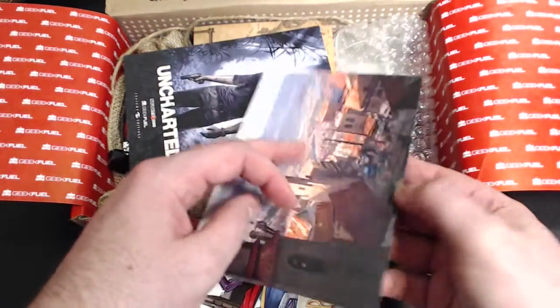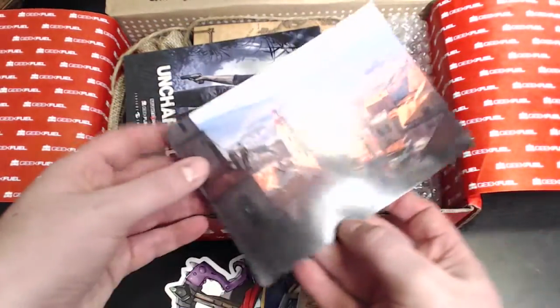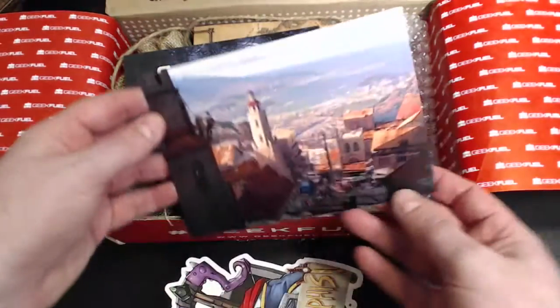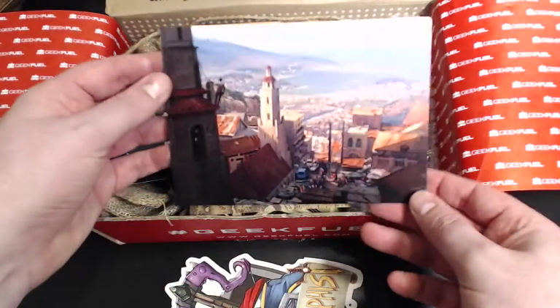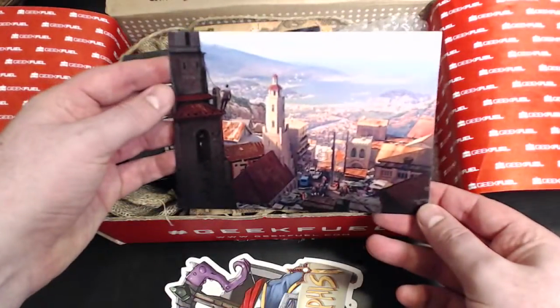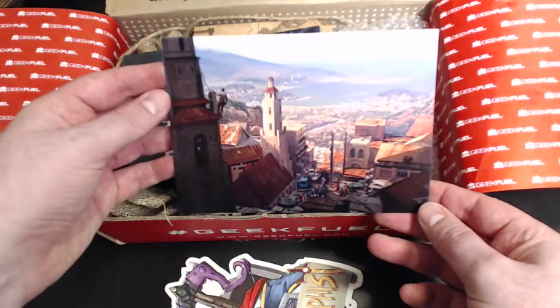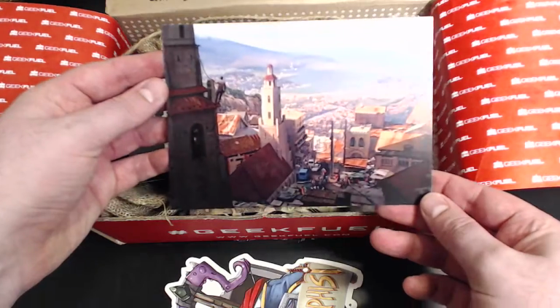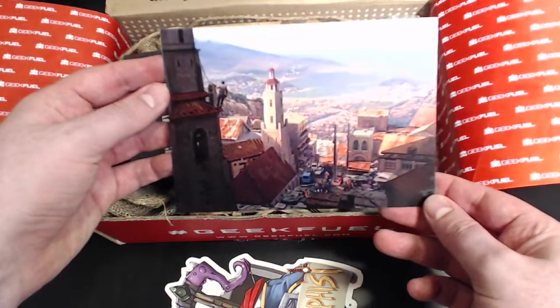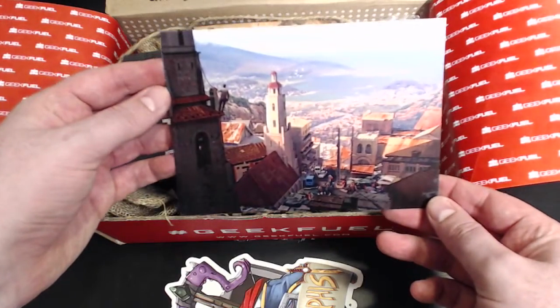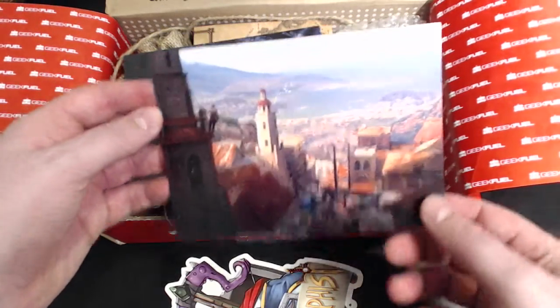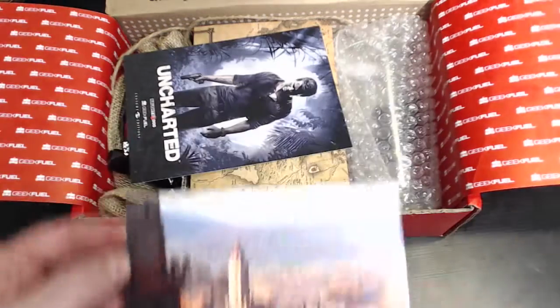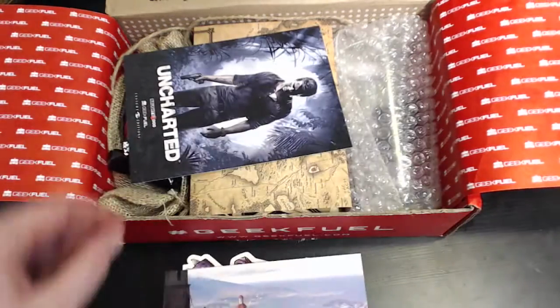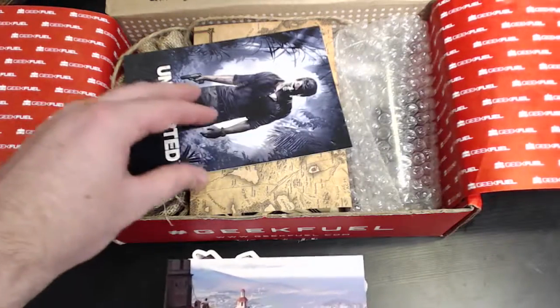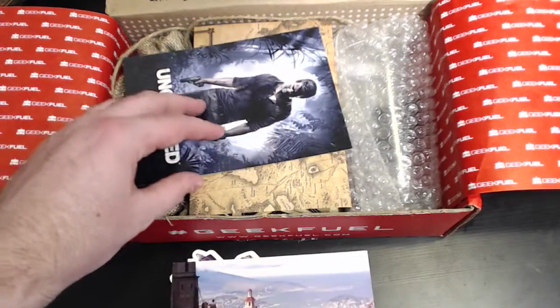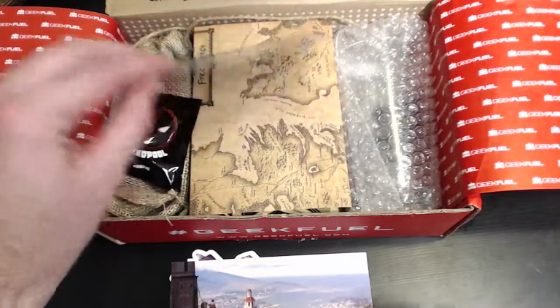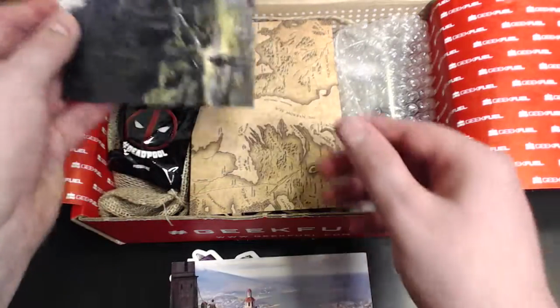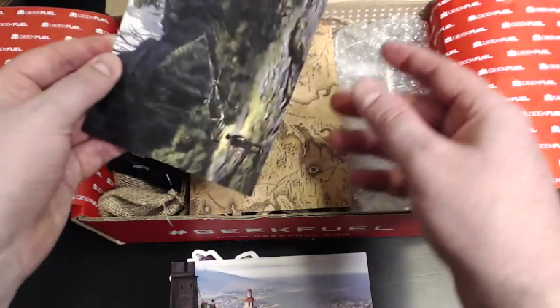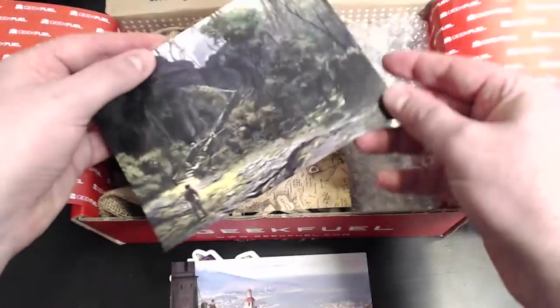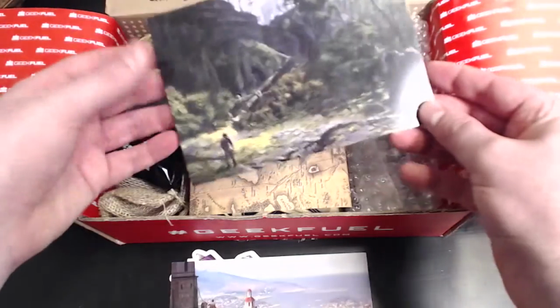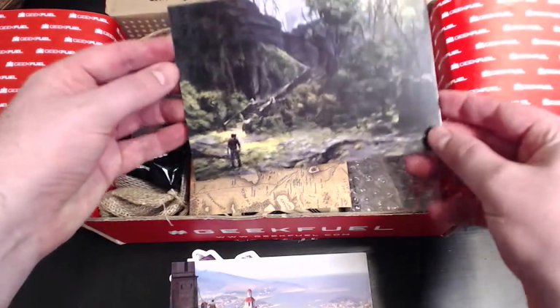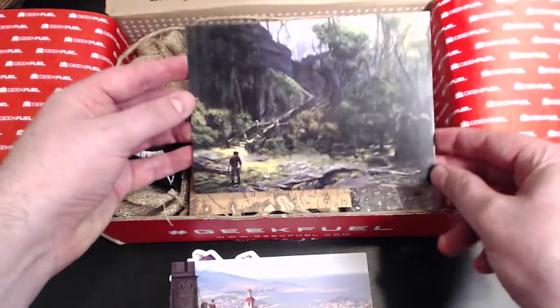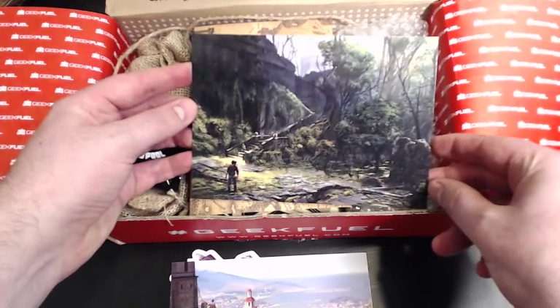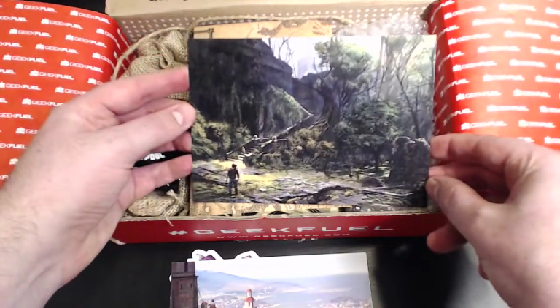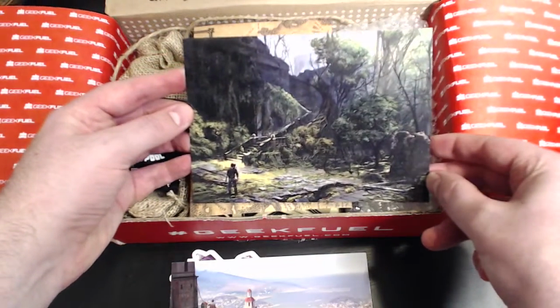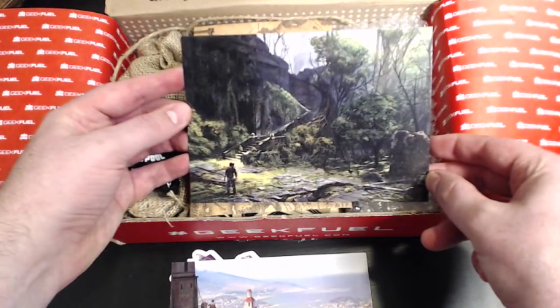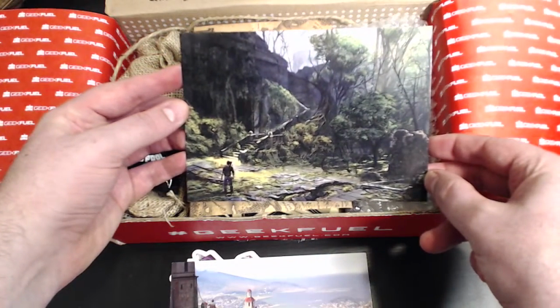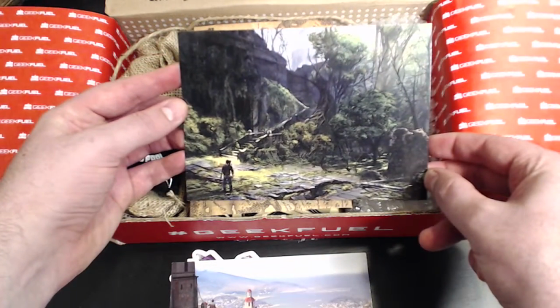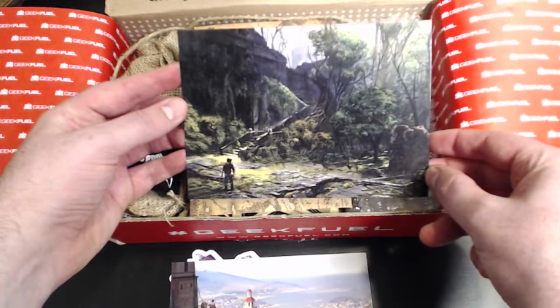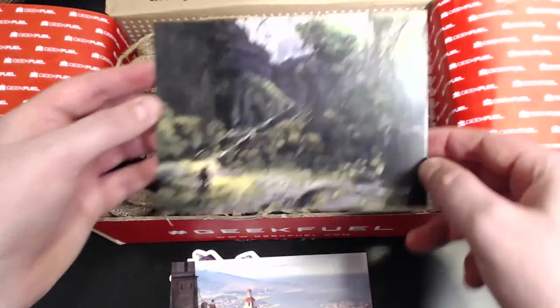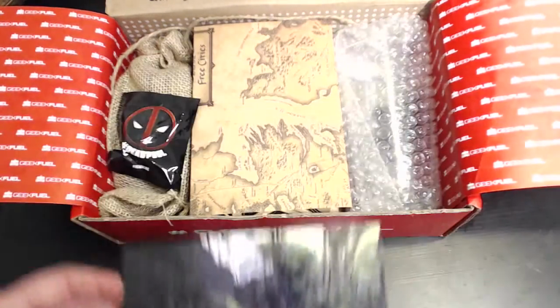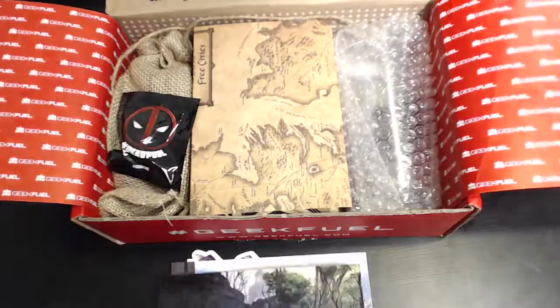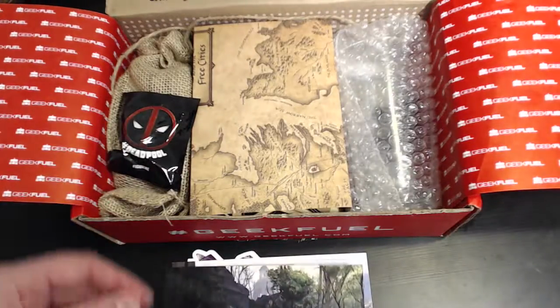We've got a postcard from Uncharted 4. Very valuable — love to see those on the market, maybe $15 a piece. It looks like he's in the Amazon or some other jungle area.